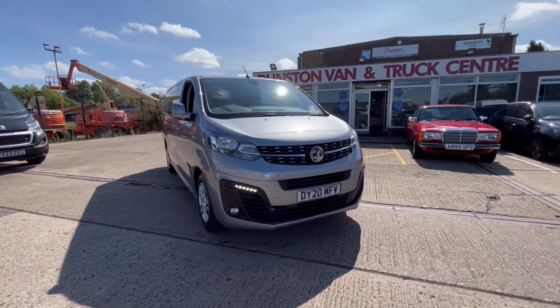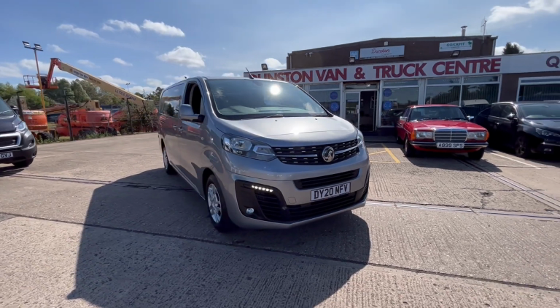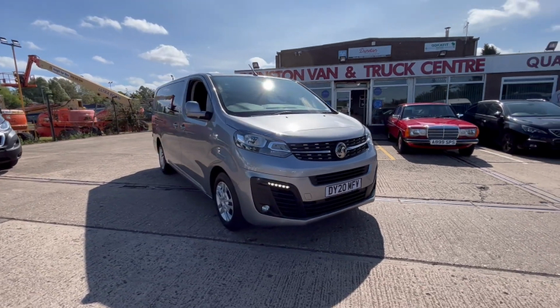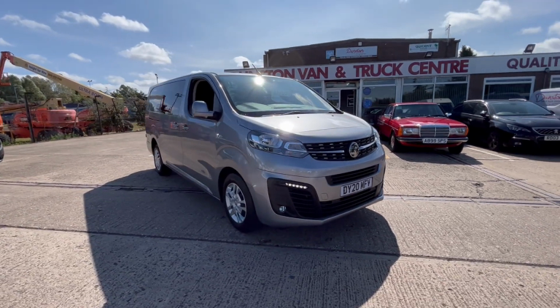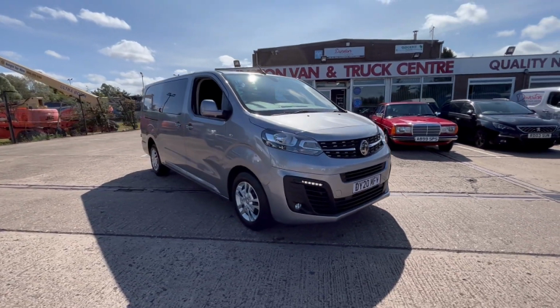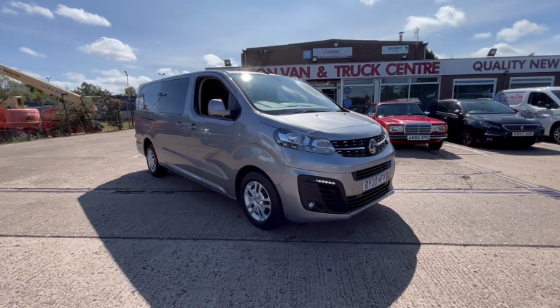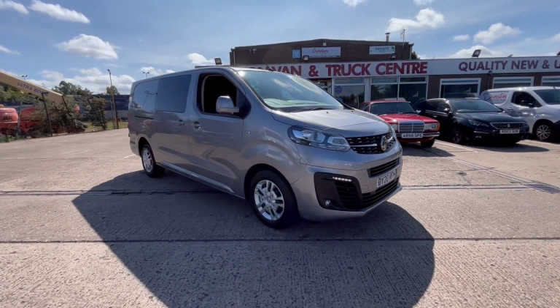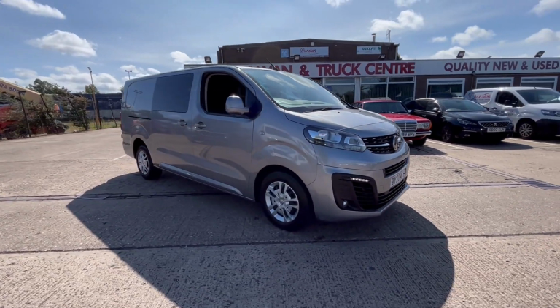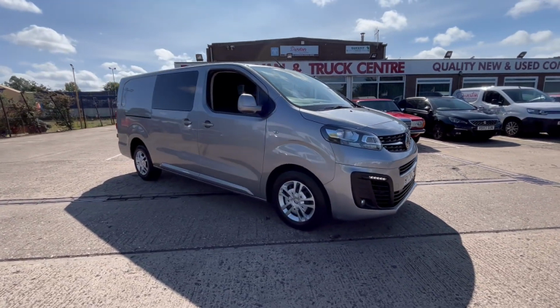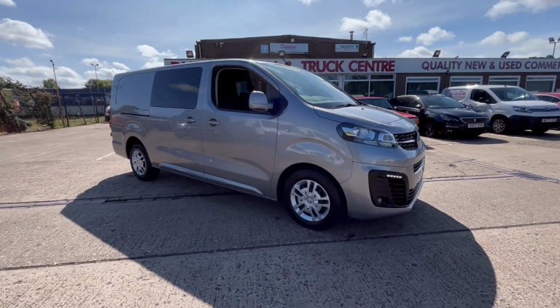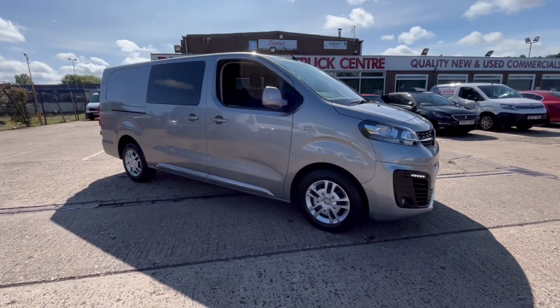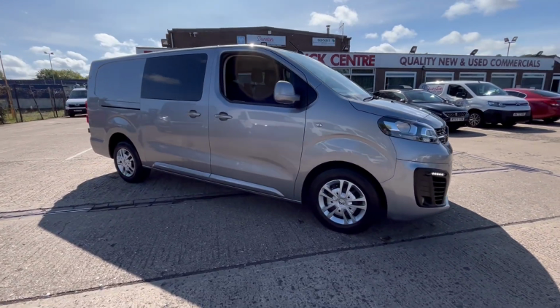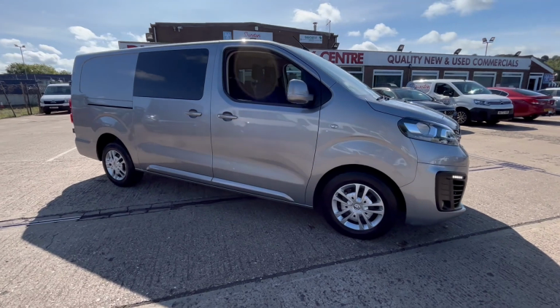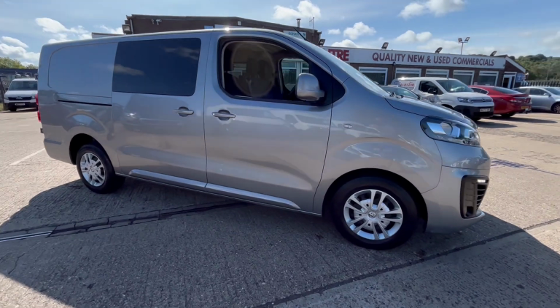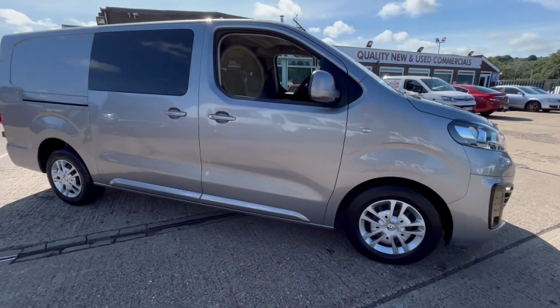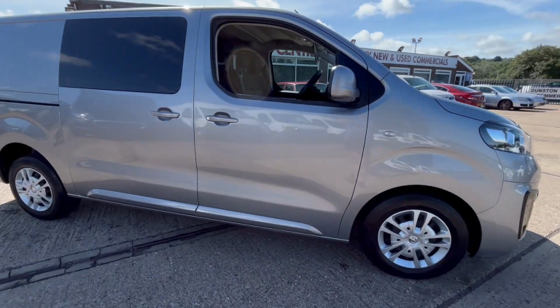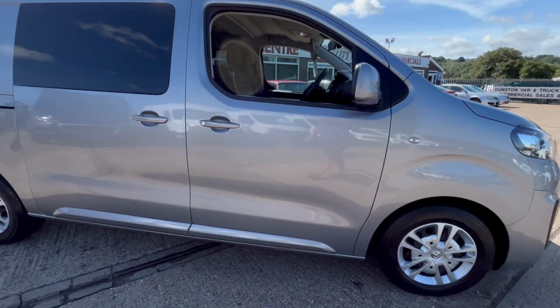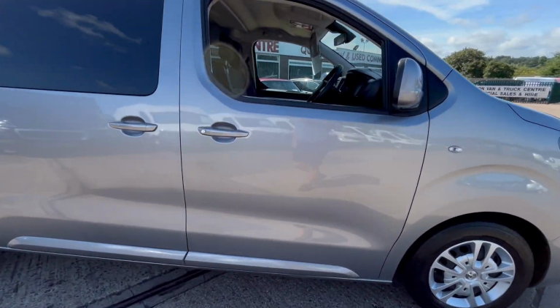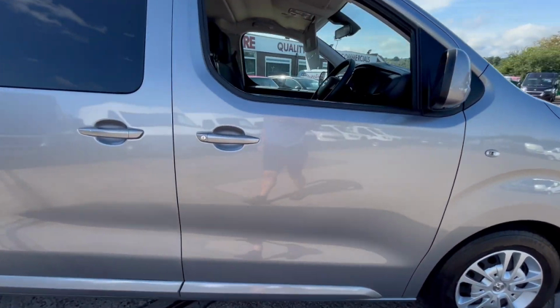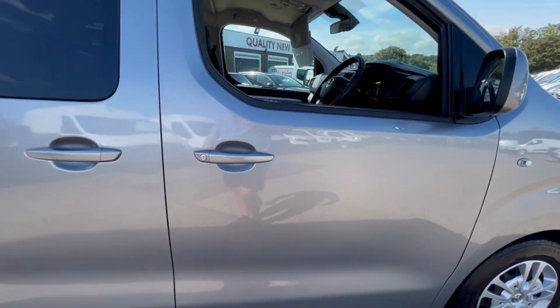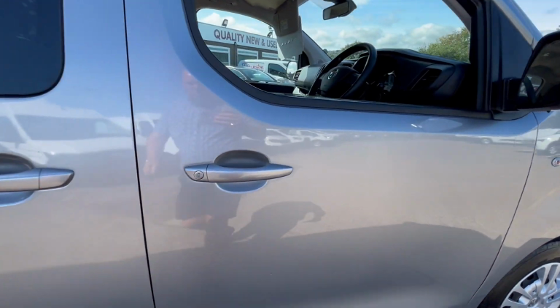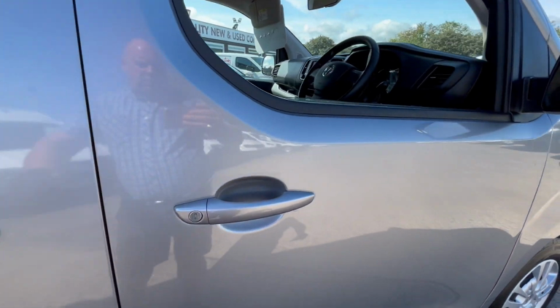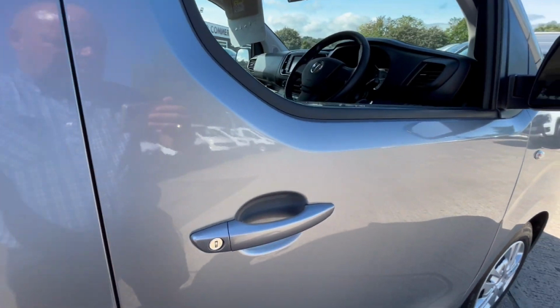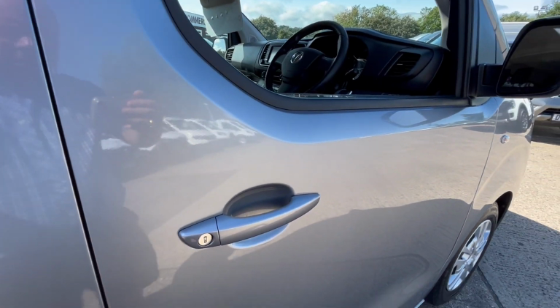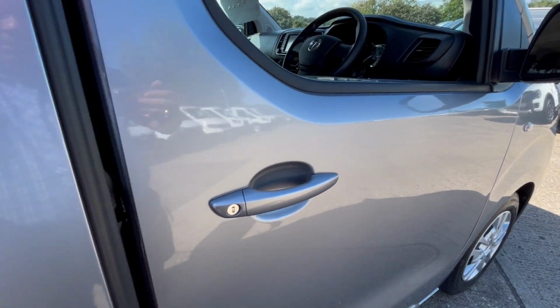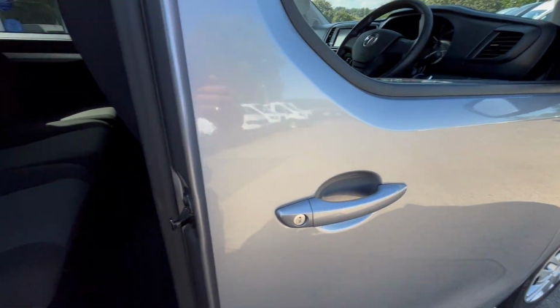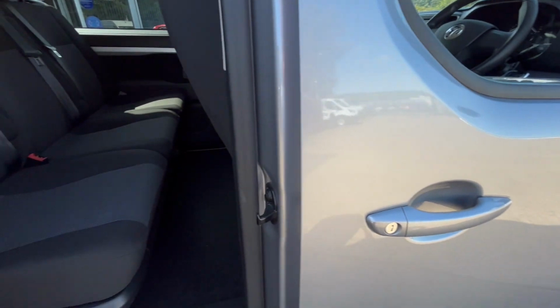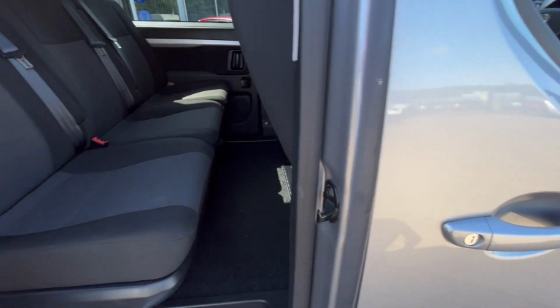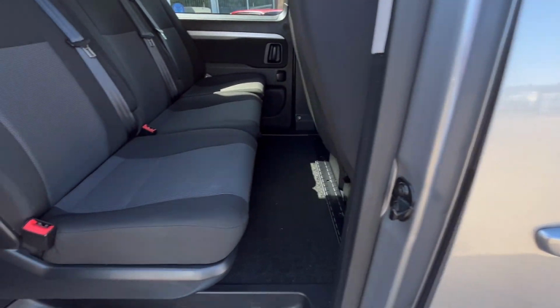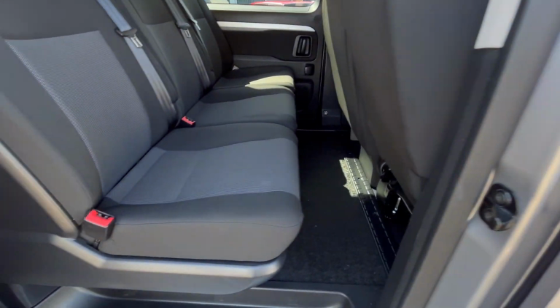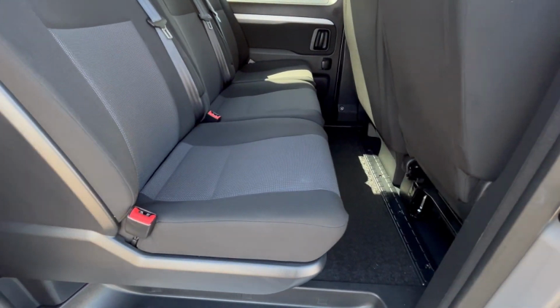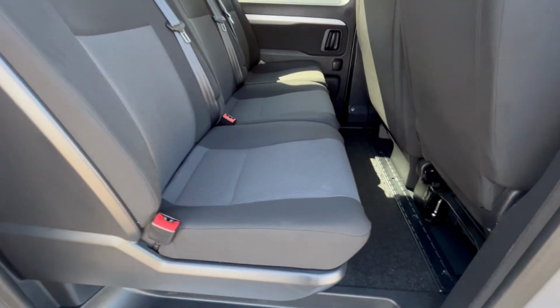£17,995, 52,000 miles, full service history, one owner vehicle. It'll come with a full year's MOT, three months warranty, and will be fully serviced before it goes.